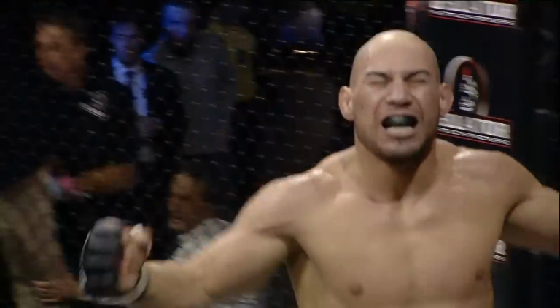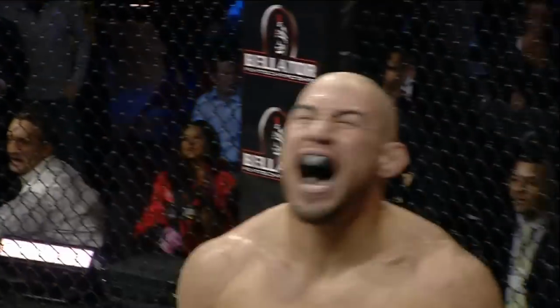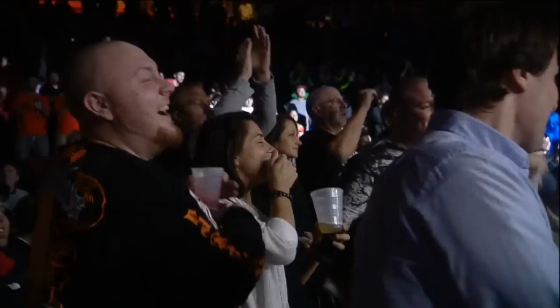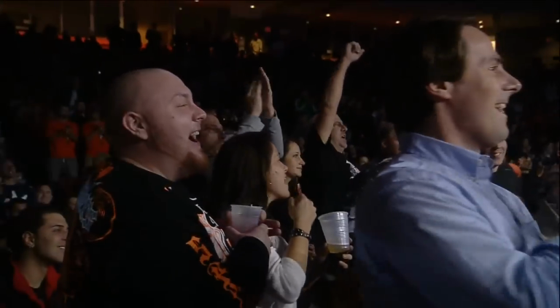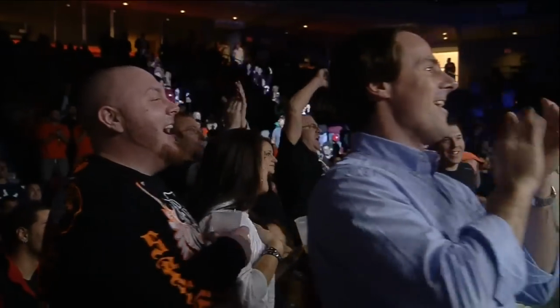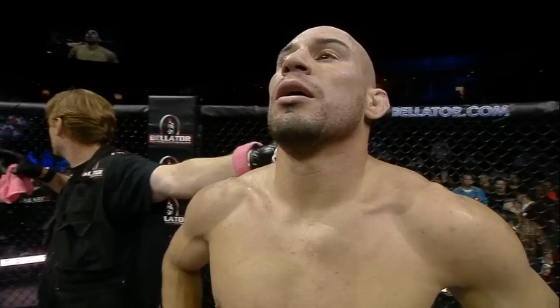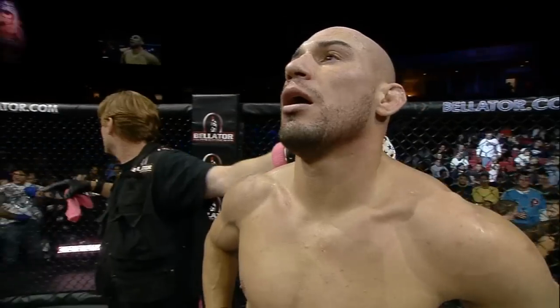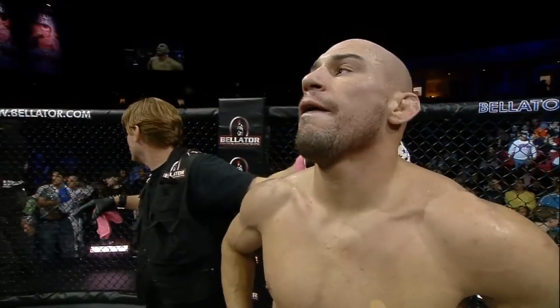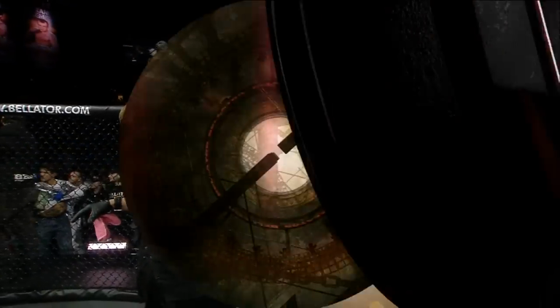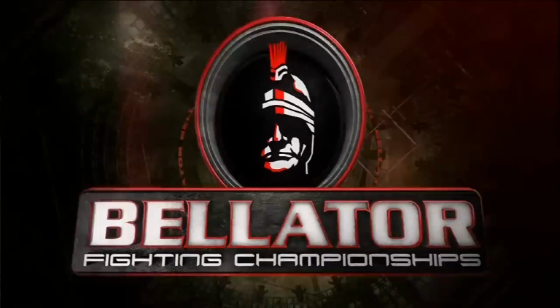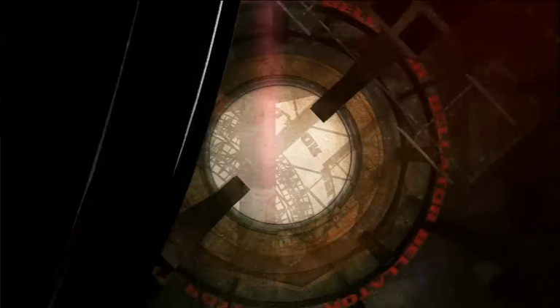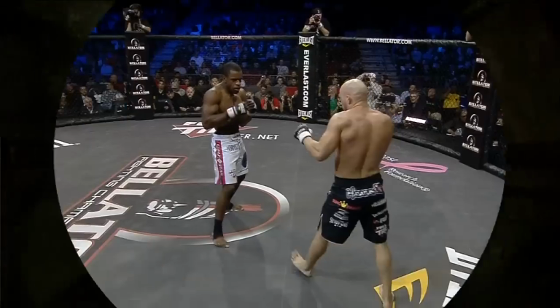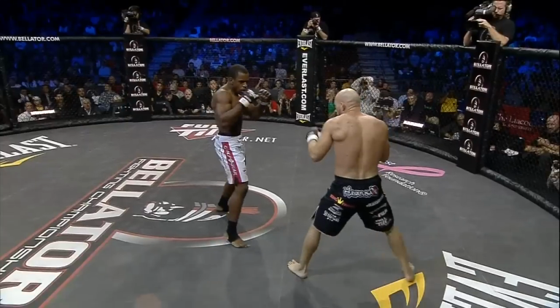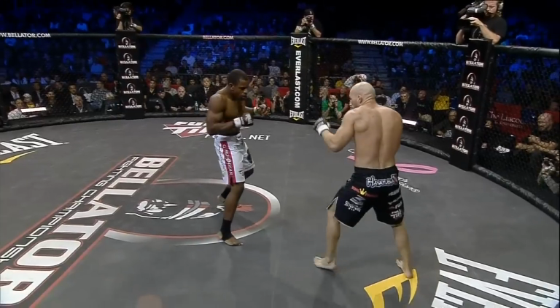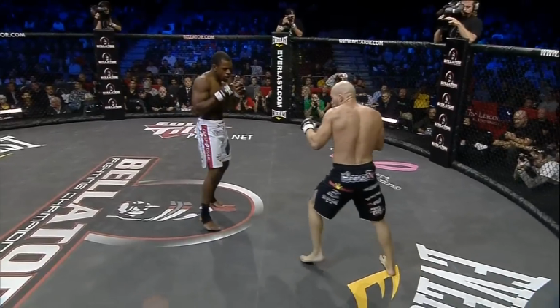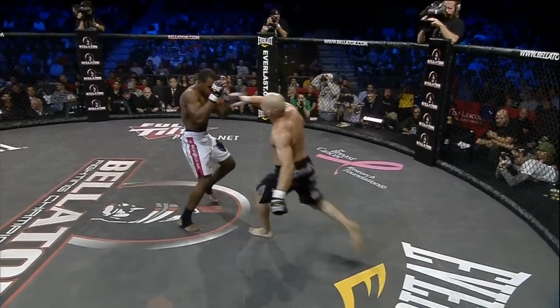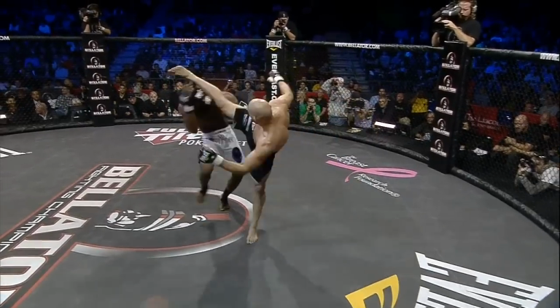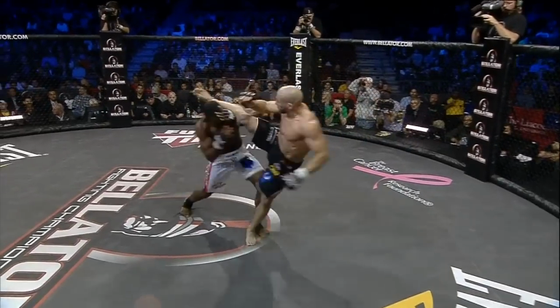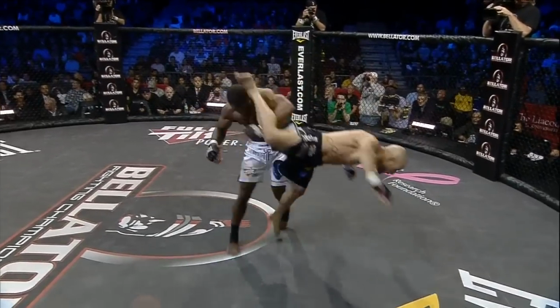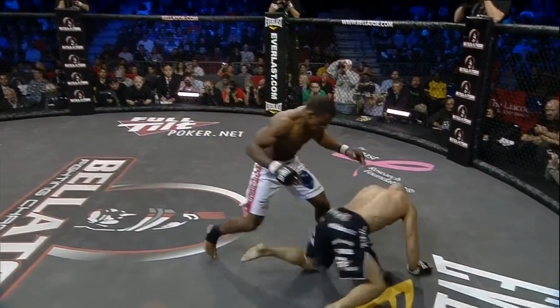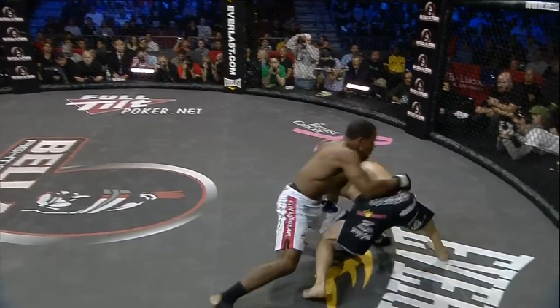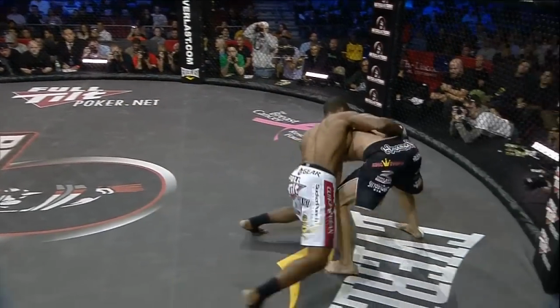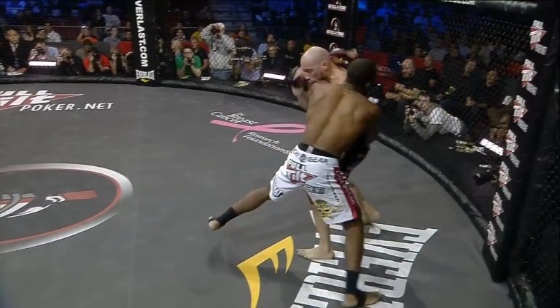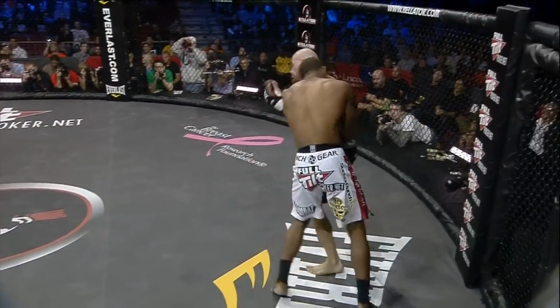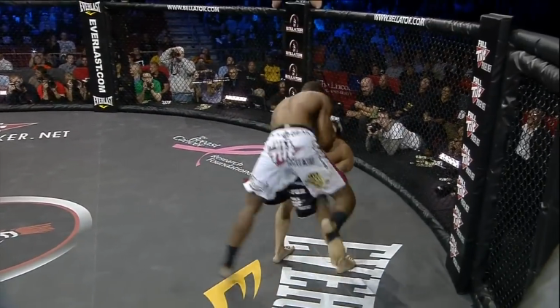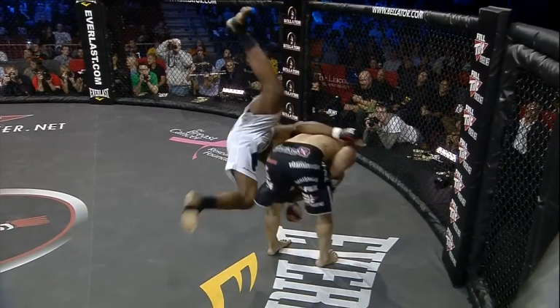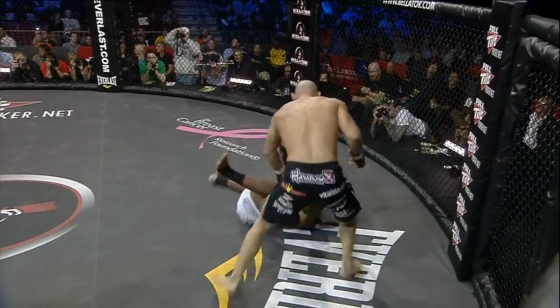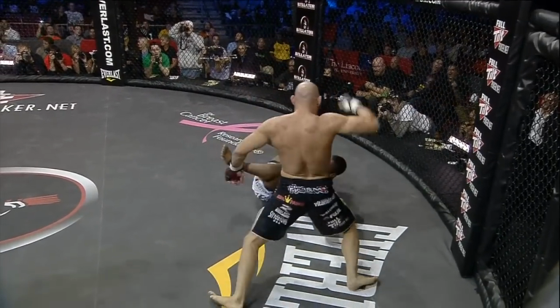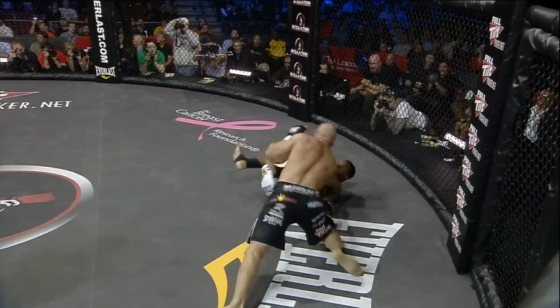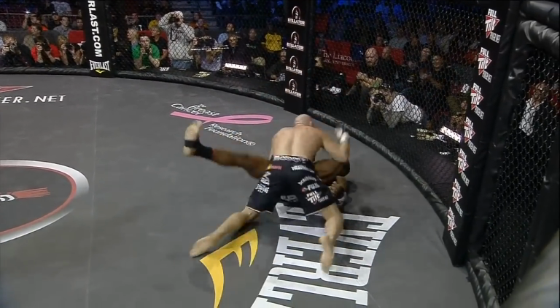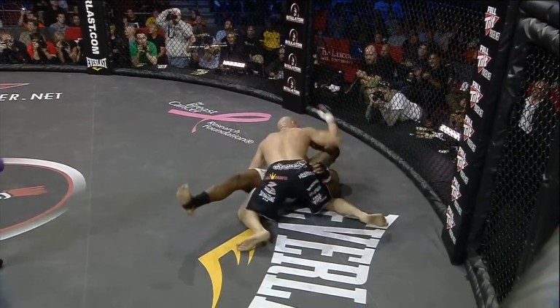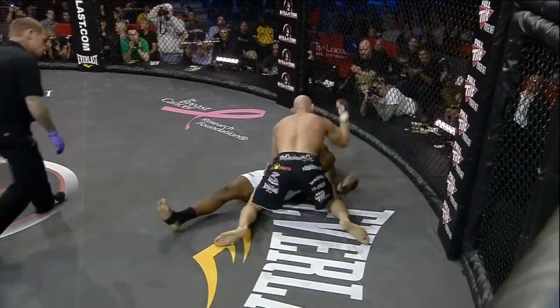First round win for Rick Hawn. Hawn got the throw — we'll see it here. He actually got underneath the leg; it actually looked like Maynard was trying to take Hawn down, and bang — beautiful throw.